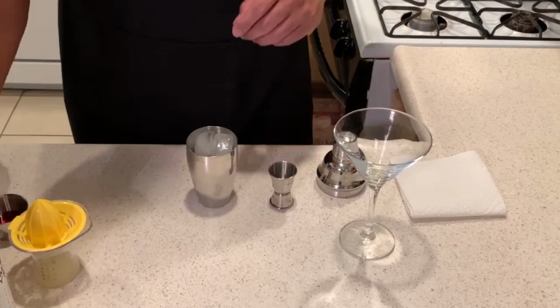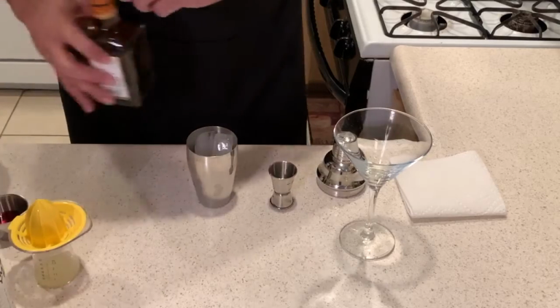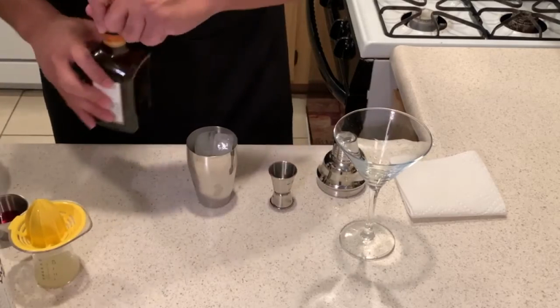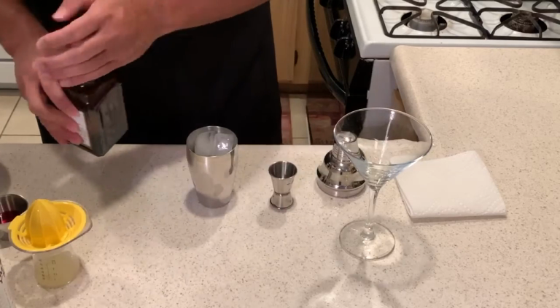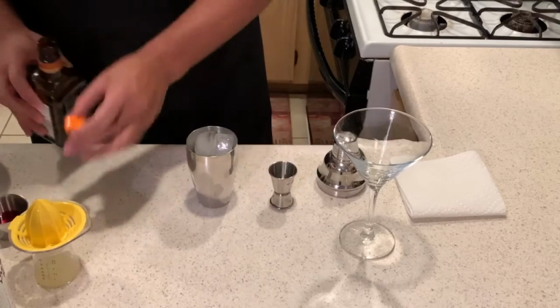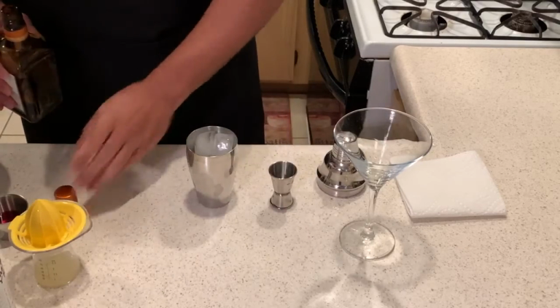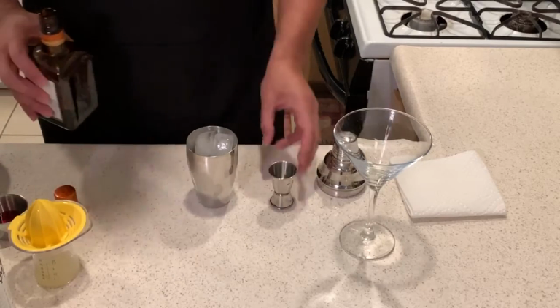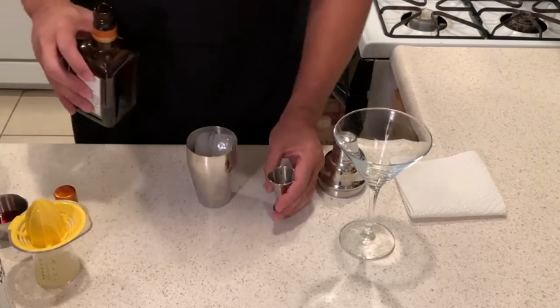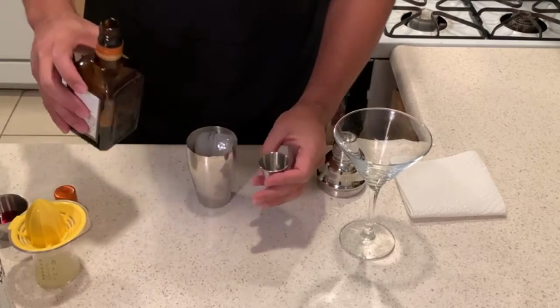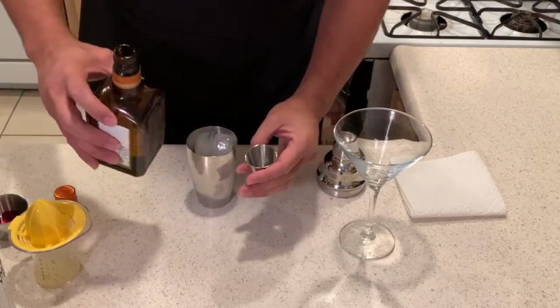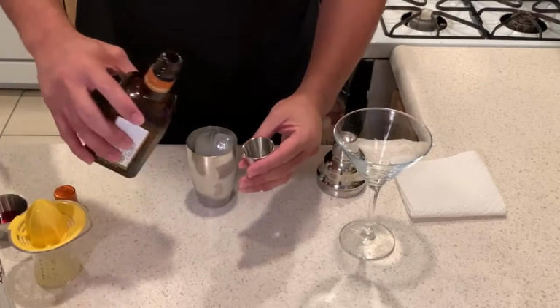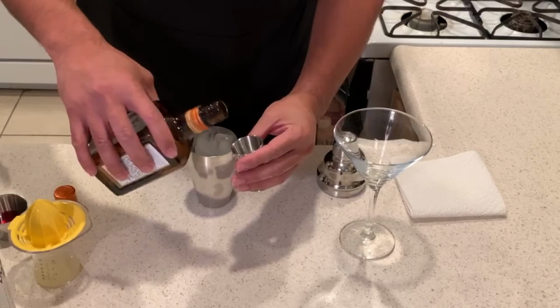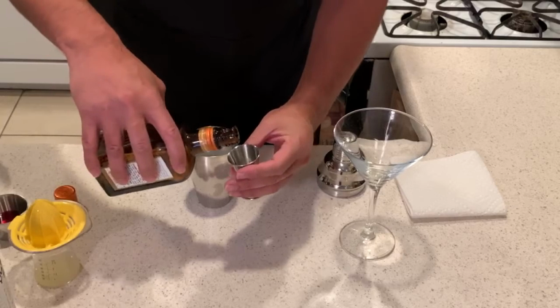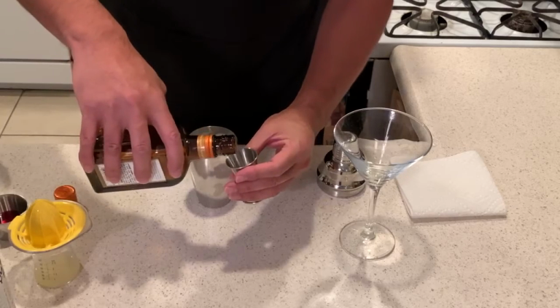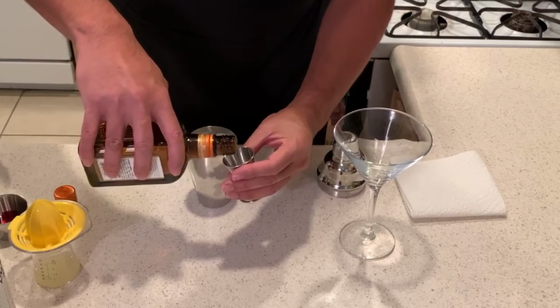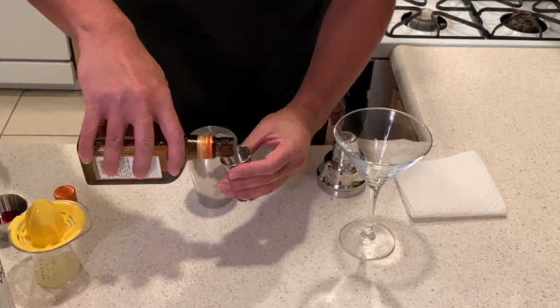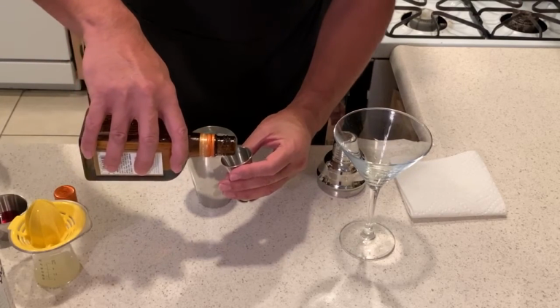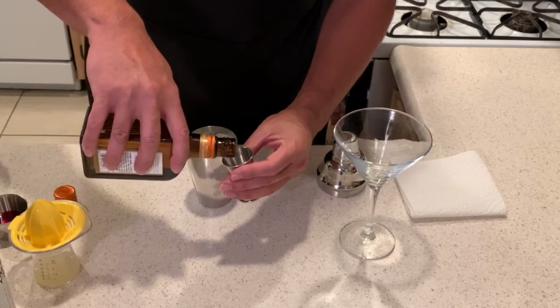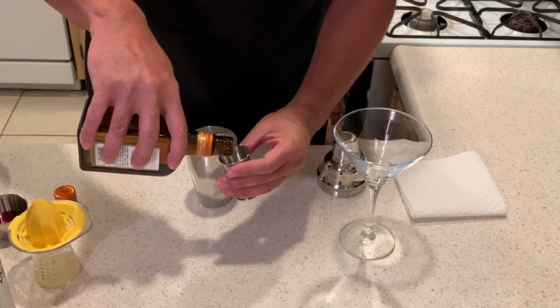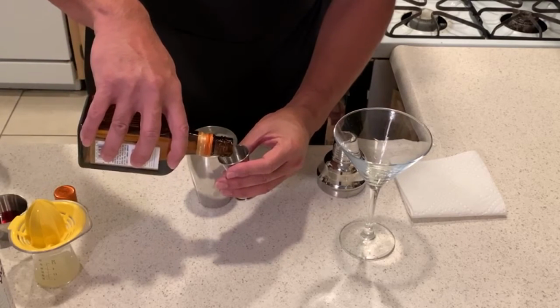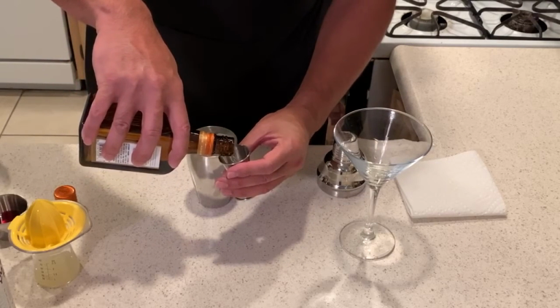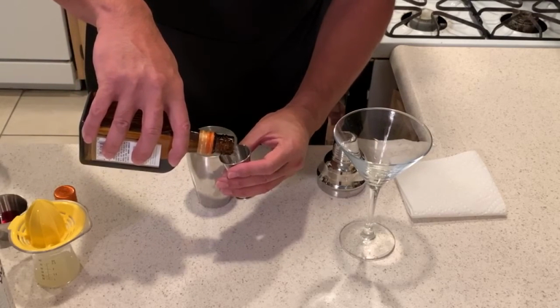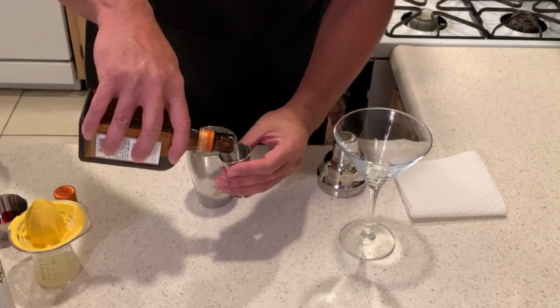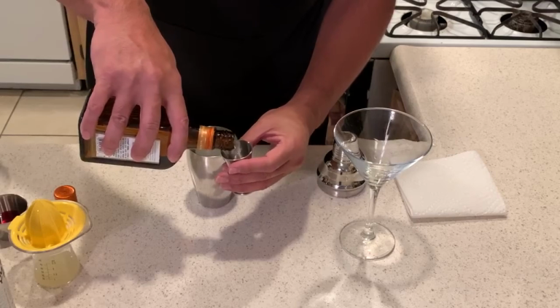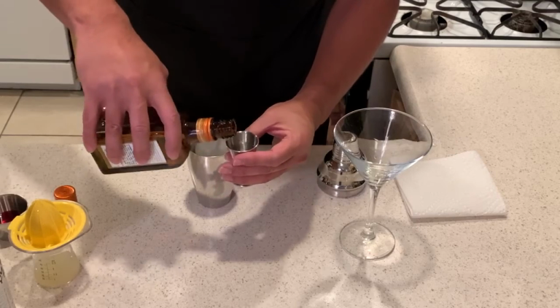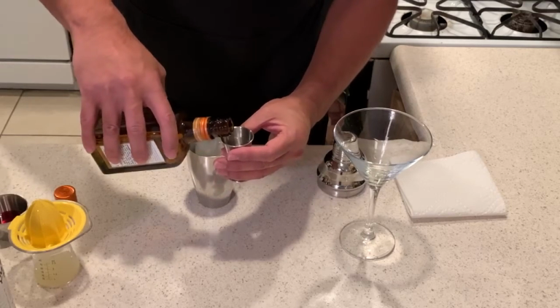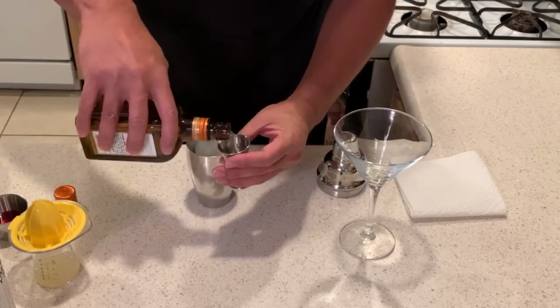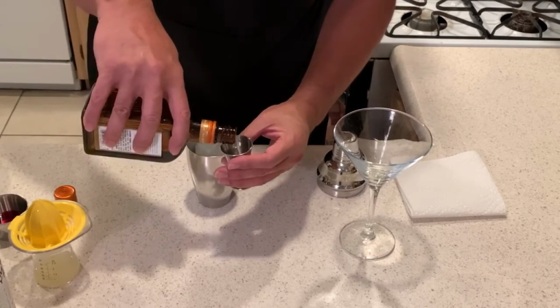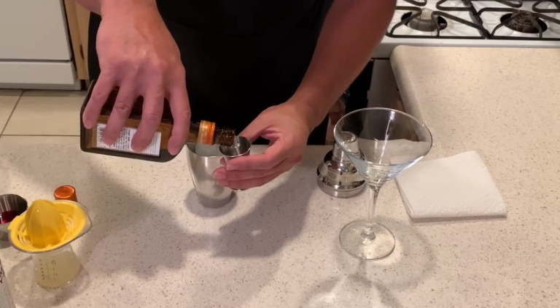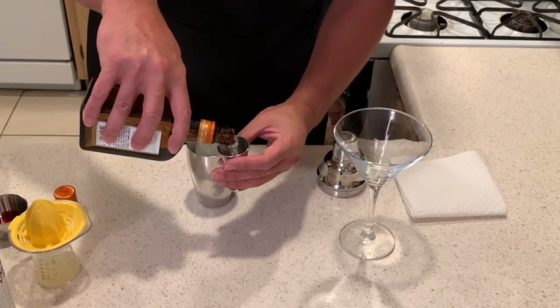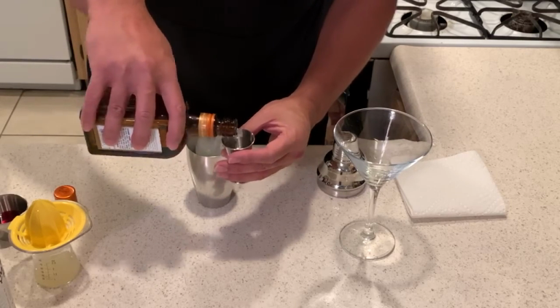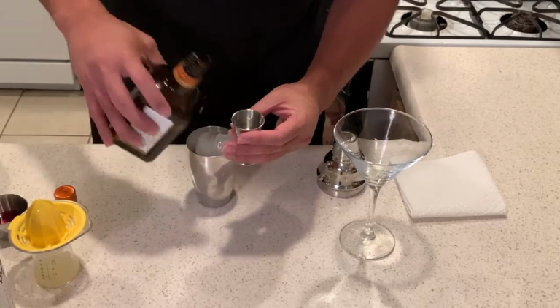I'm going to add 3 quarters of an ounce of Cointreau. Instead of Cointreau, you can use triple sec if you like. Cointreau tastes better, but triple sec is about half the price, so 3 quarters of an ounce.